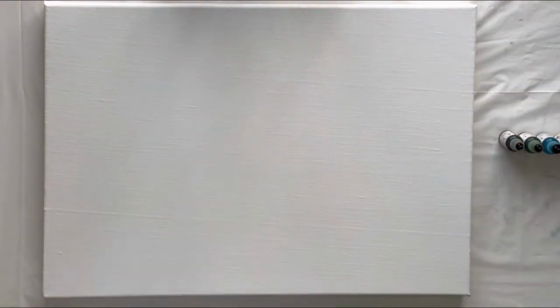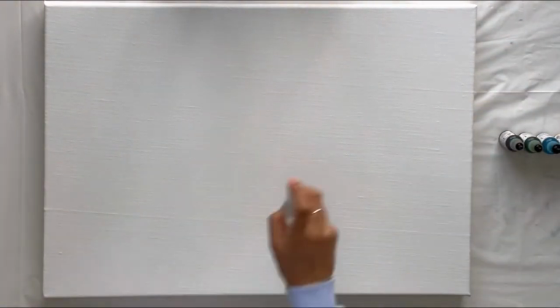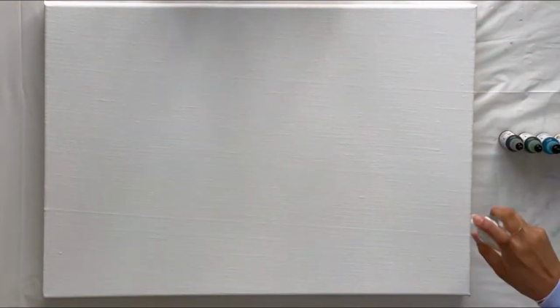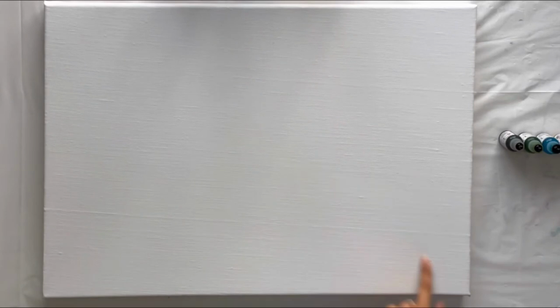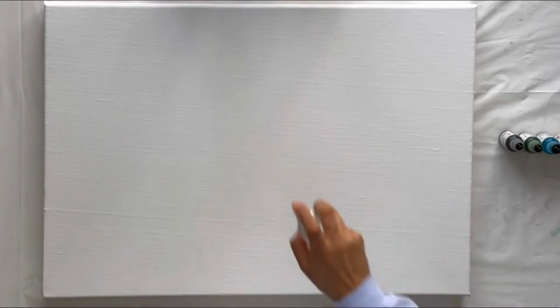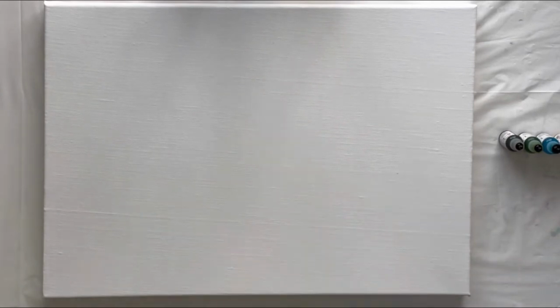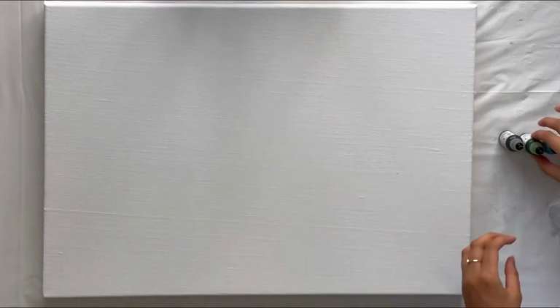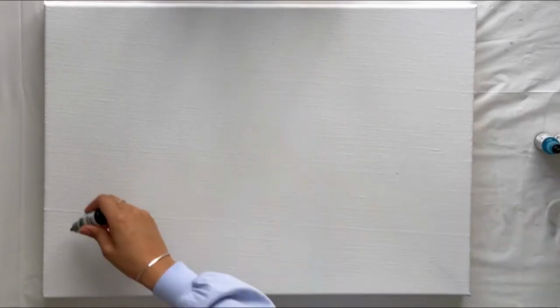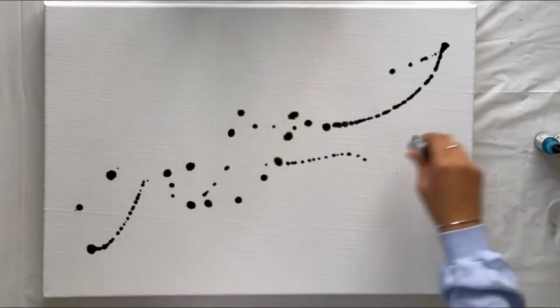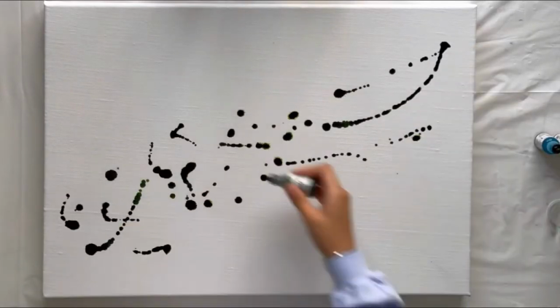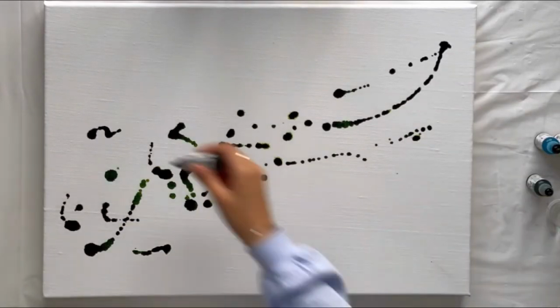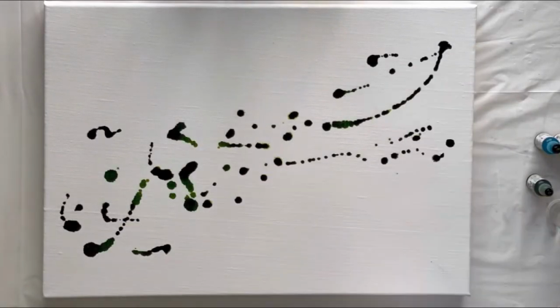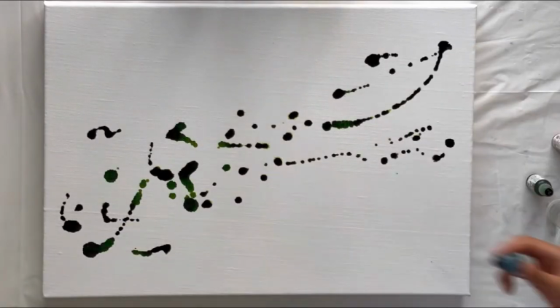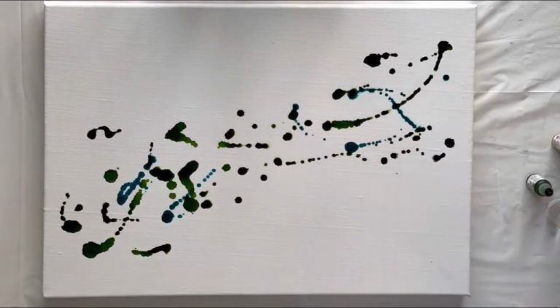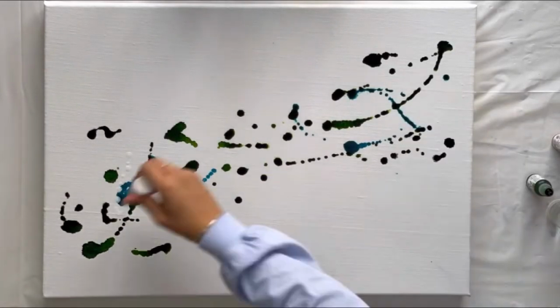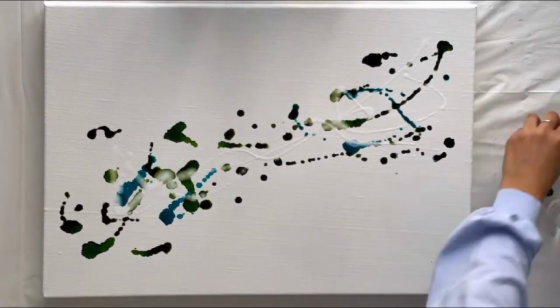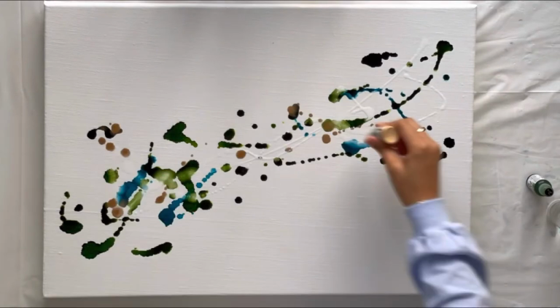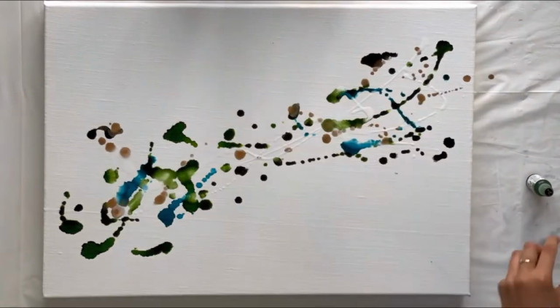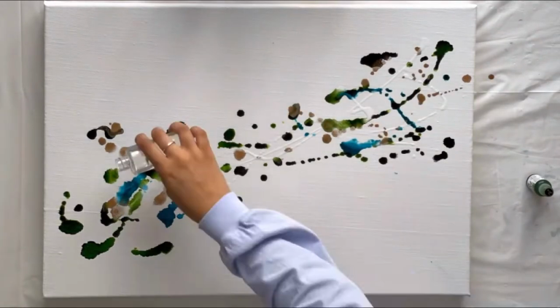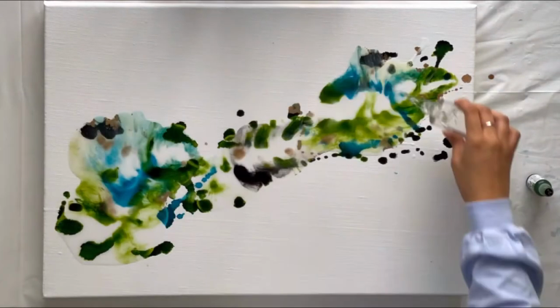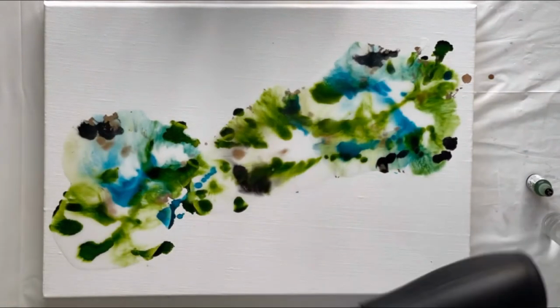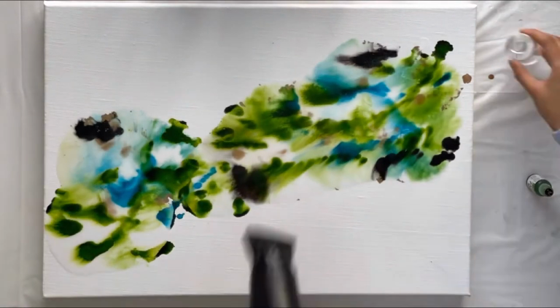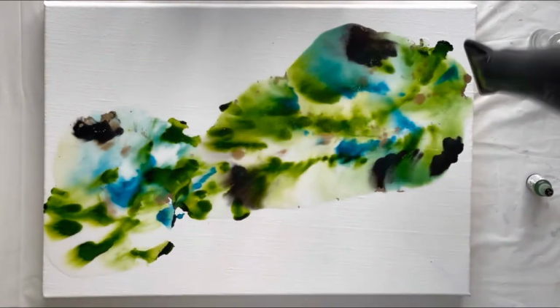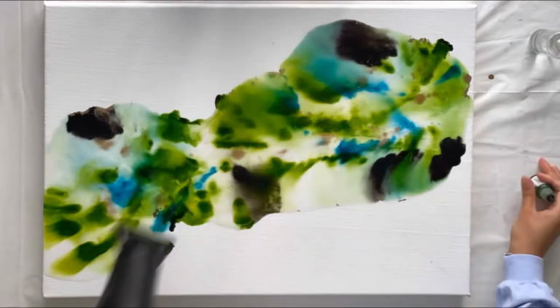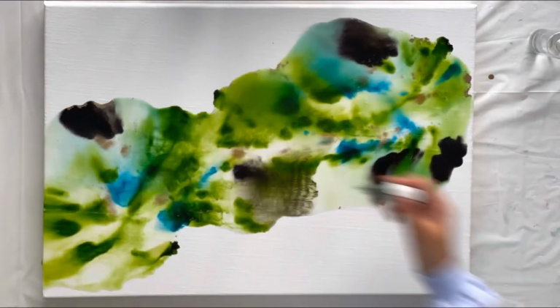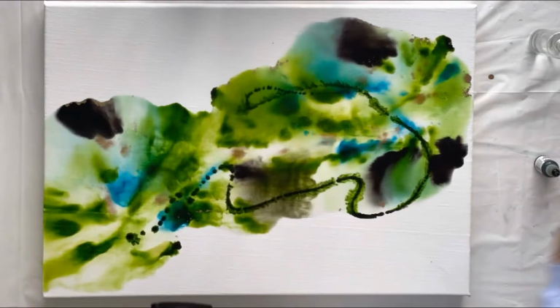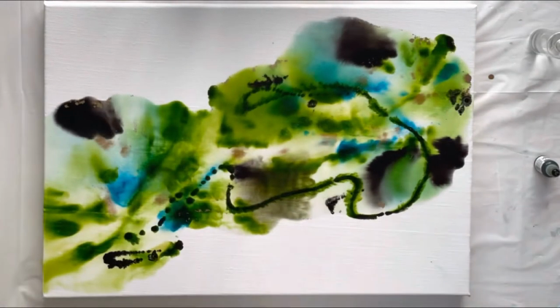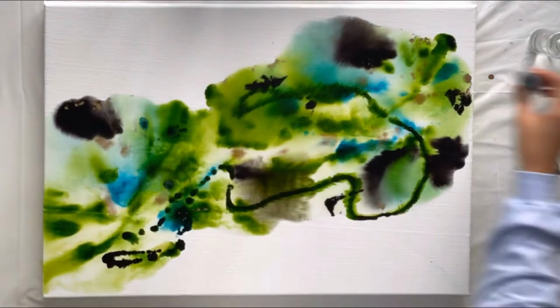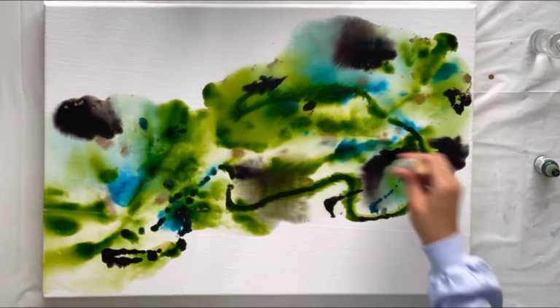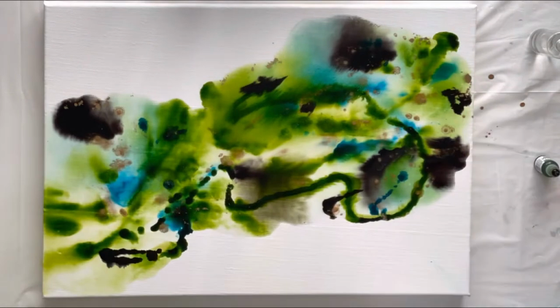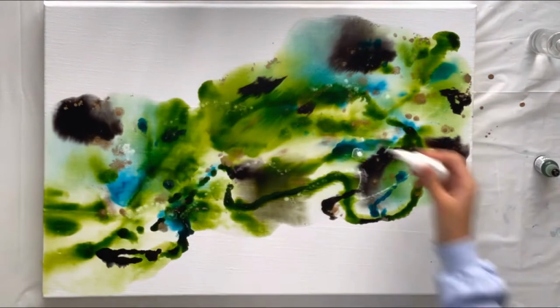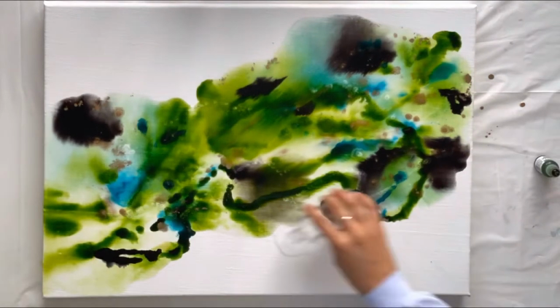Then I spray some isopropyl alcohol and add the inks. I wanted the base of the canvas to be green so I added more of that, and the rest wherever I felt like it would look good. I add the brass at the end and directly onto the inks so that it spreads more nicely.